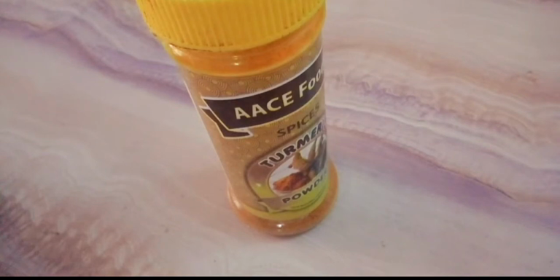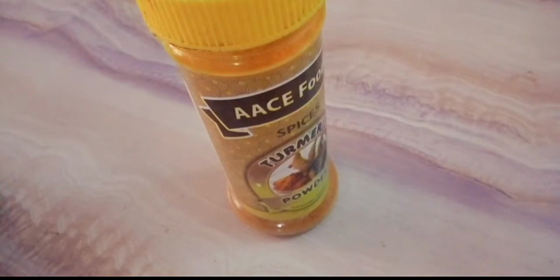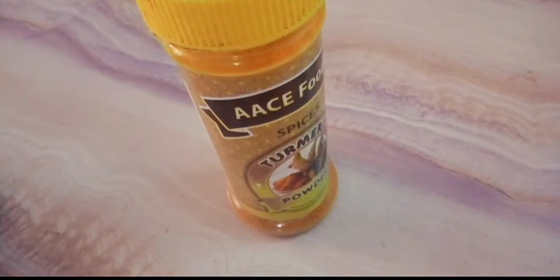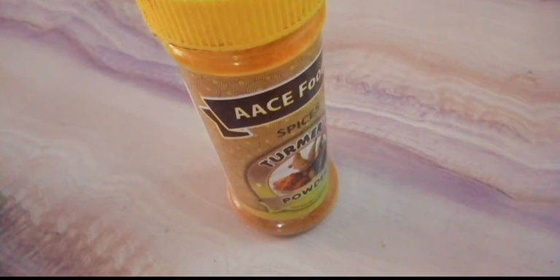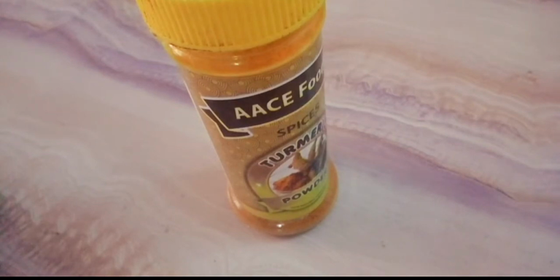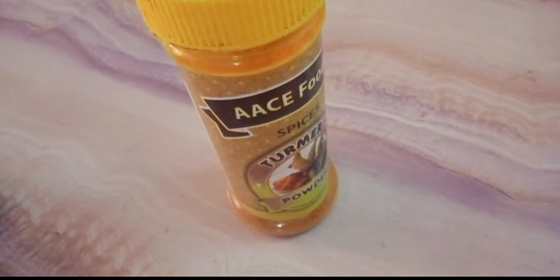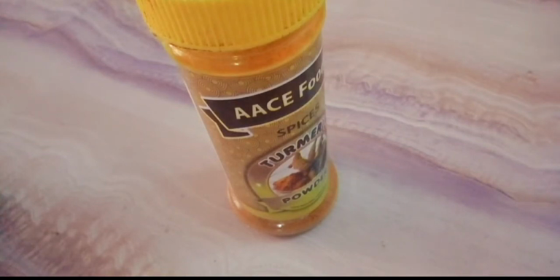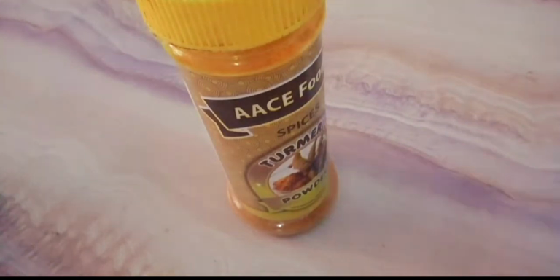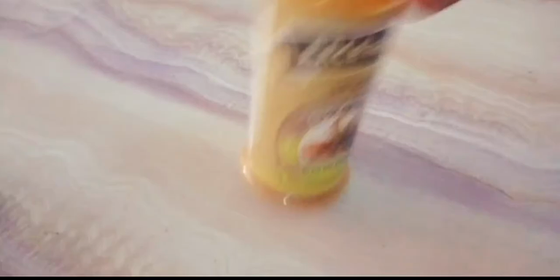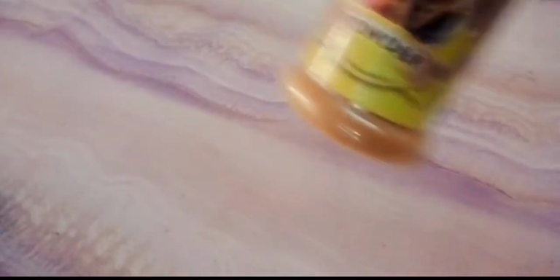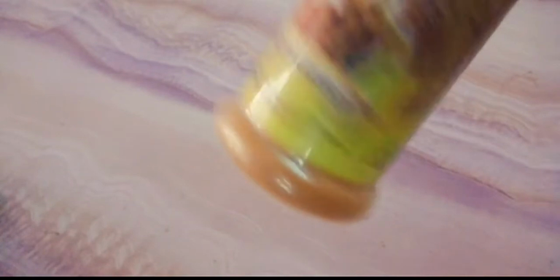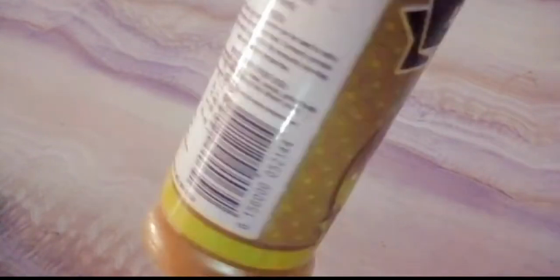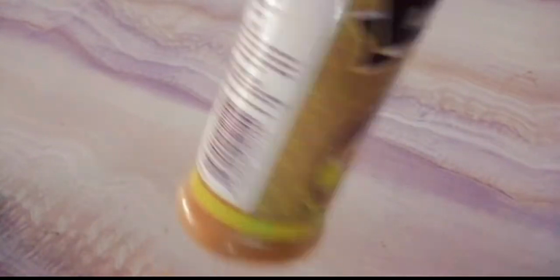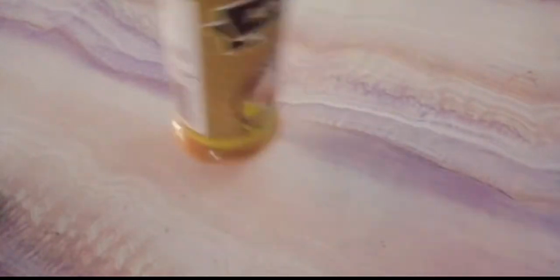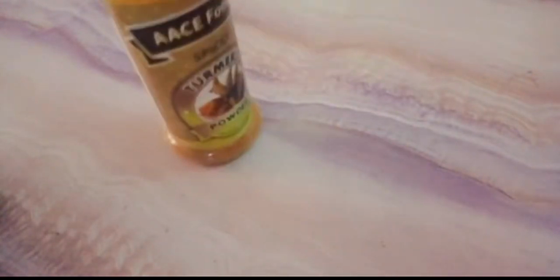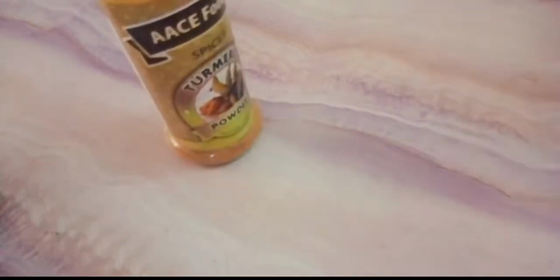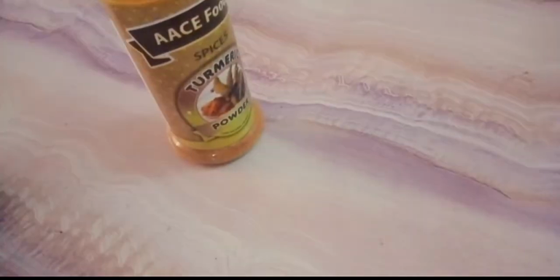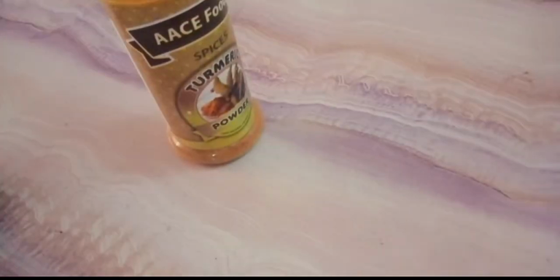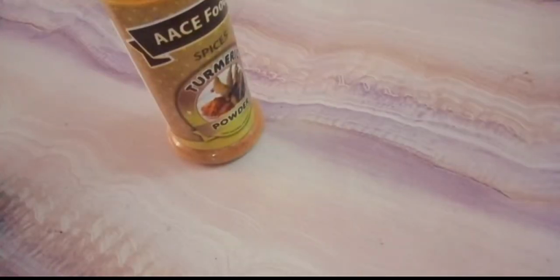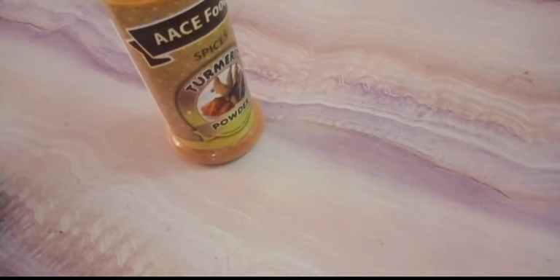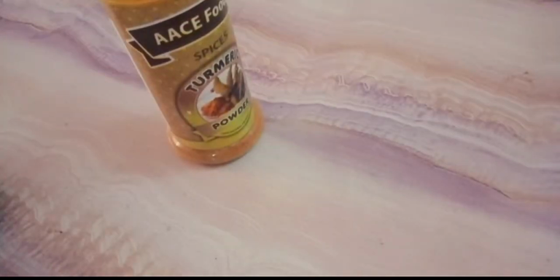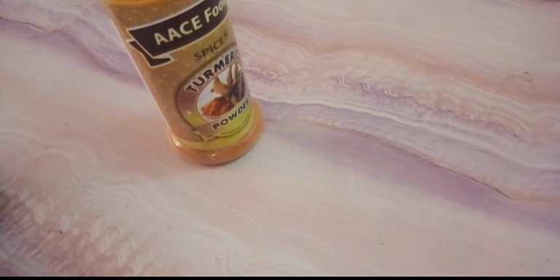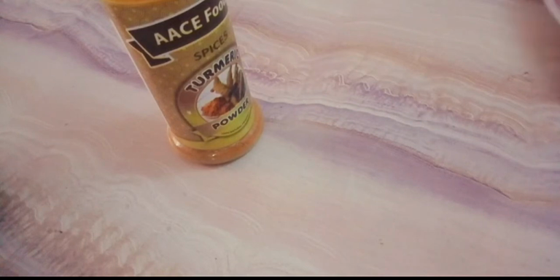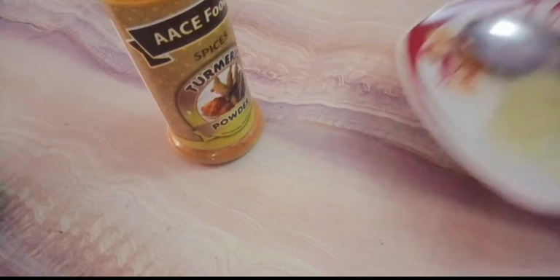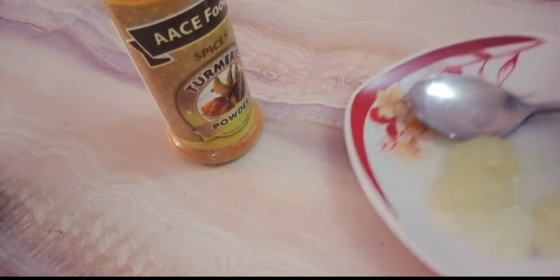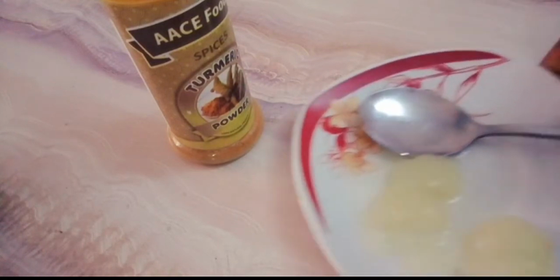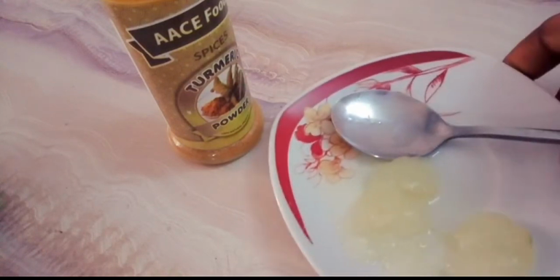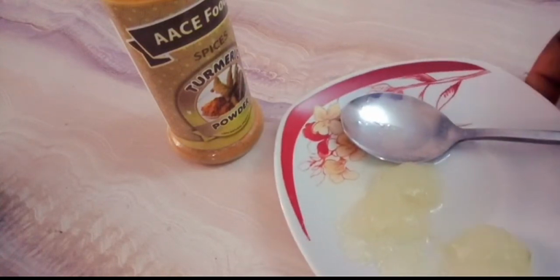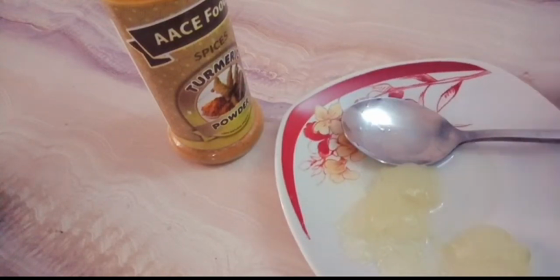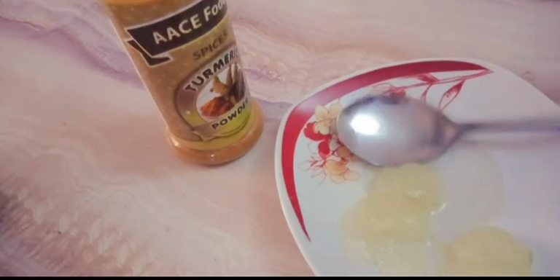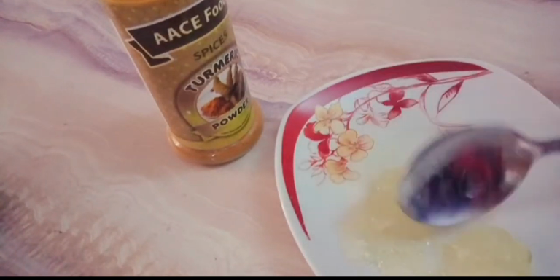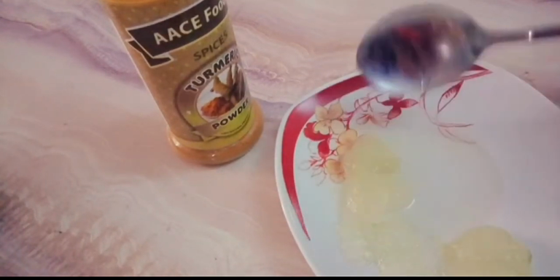Turmeric heals the skin and makes large pores look smaller, so turmeric is a very great ingredient for this mask. The second ingredient we'll be using is aloe vera gel — this is pure aloe vera gel.